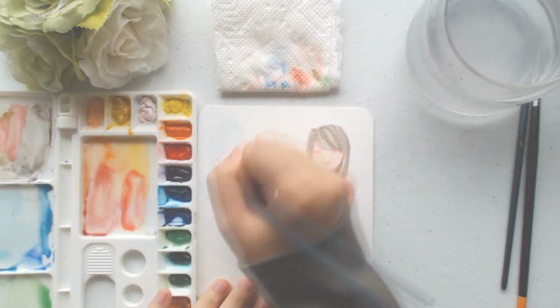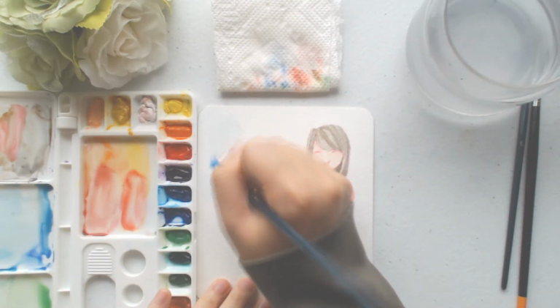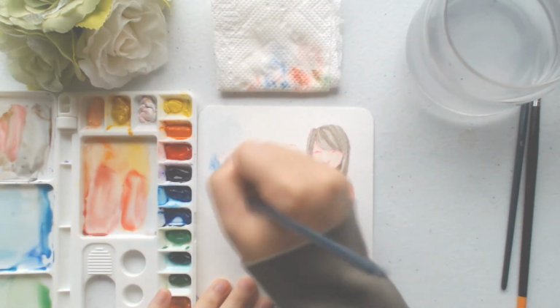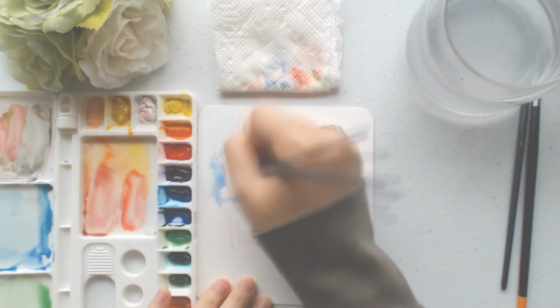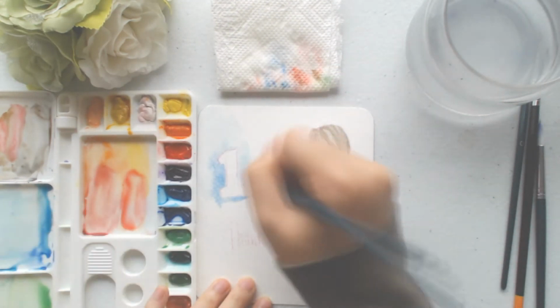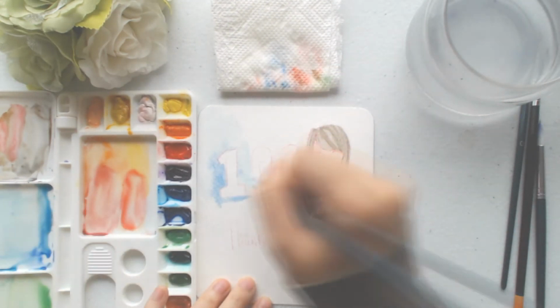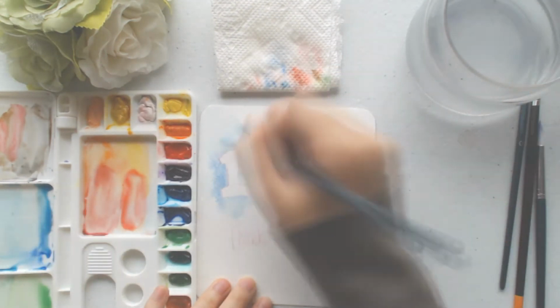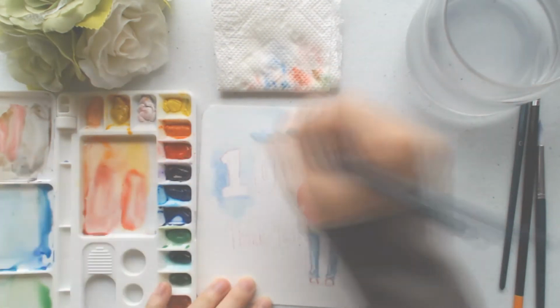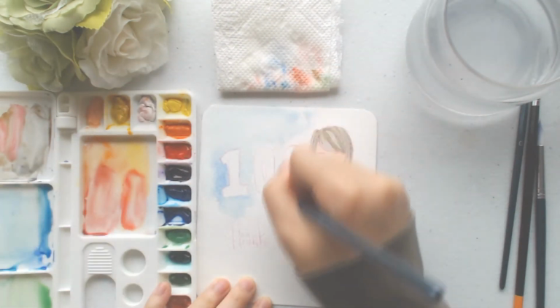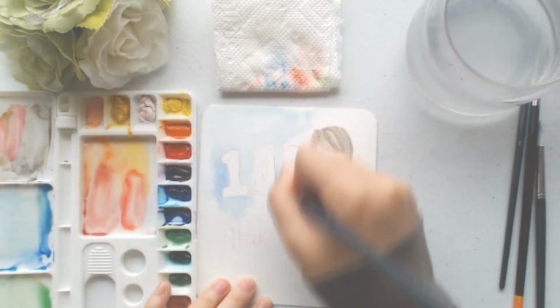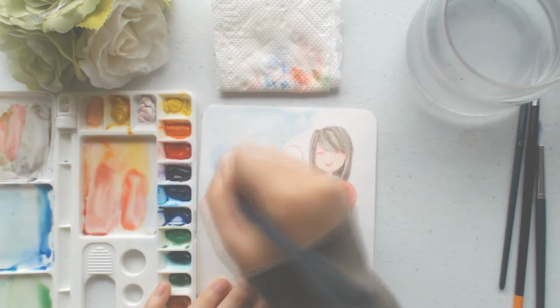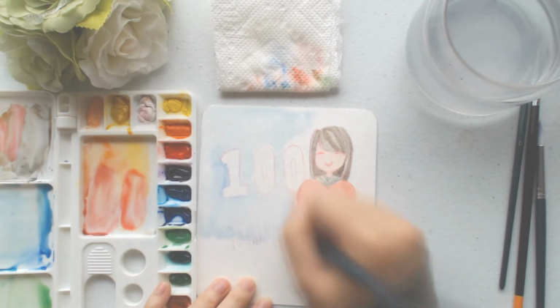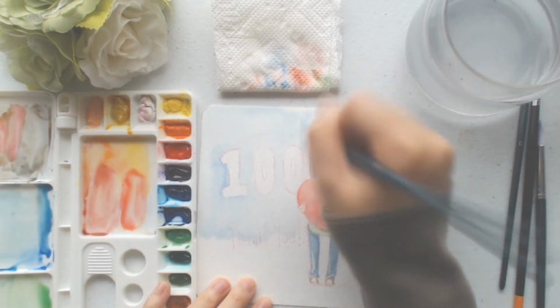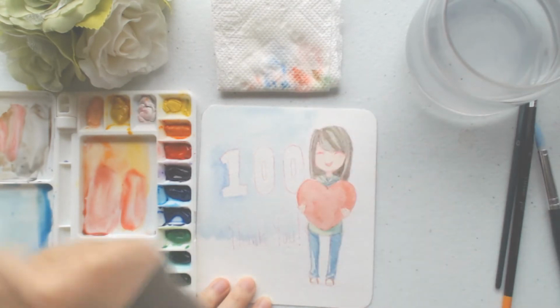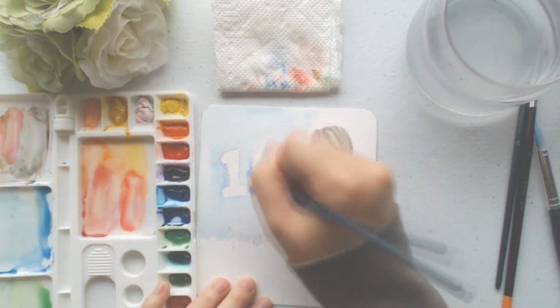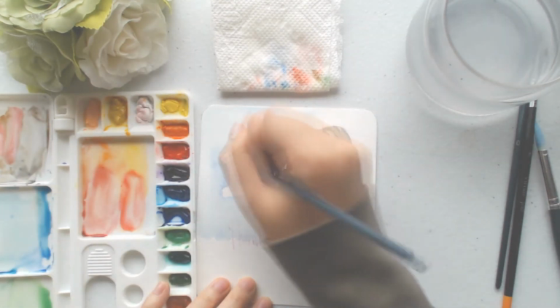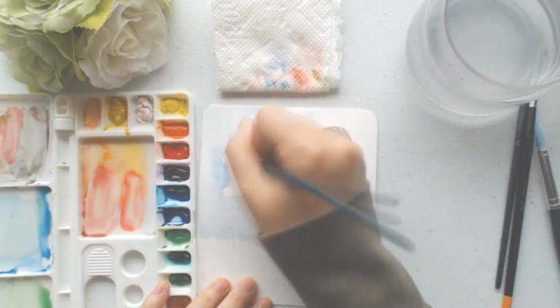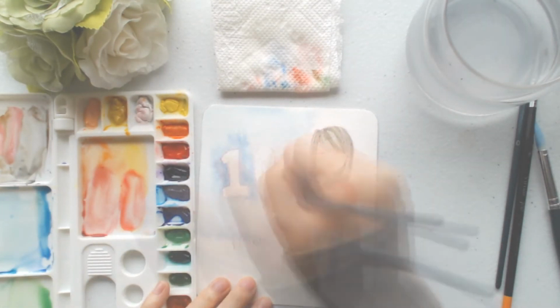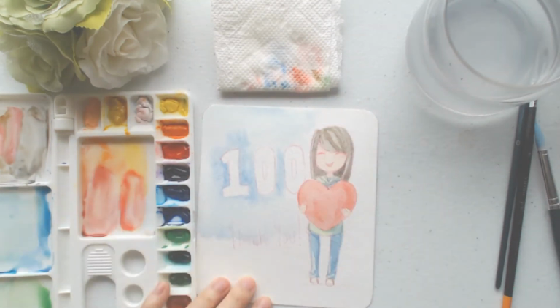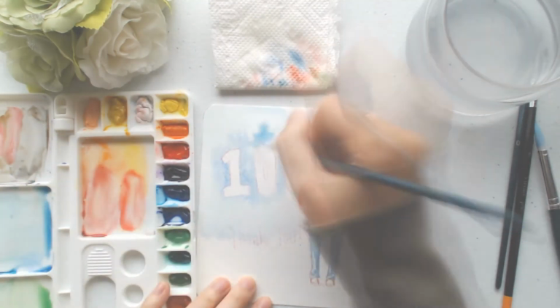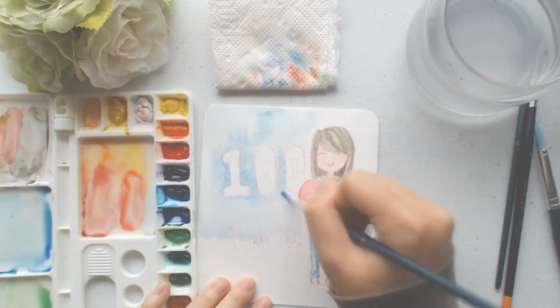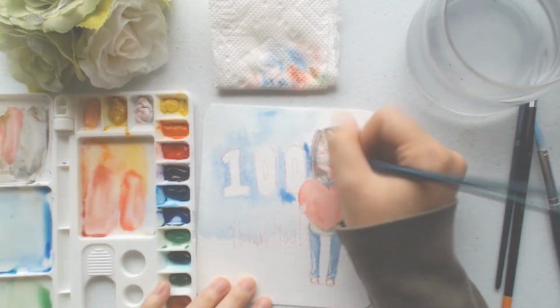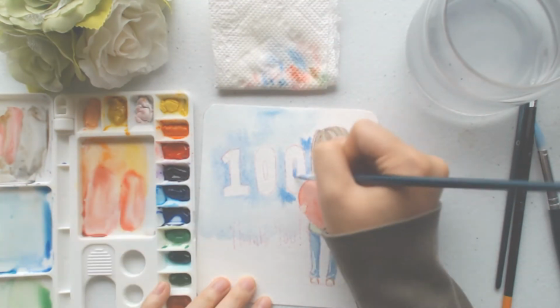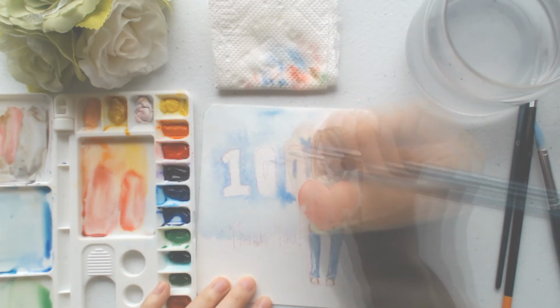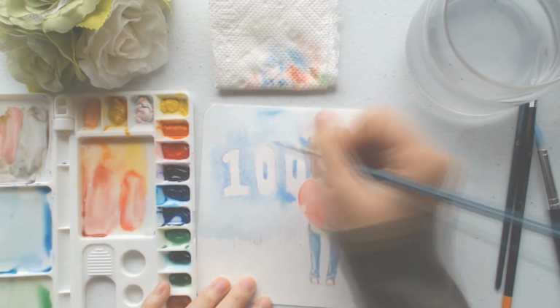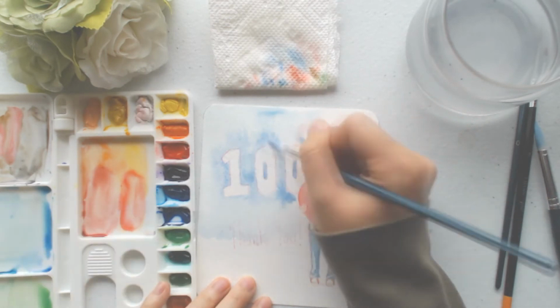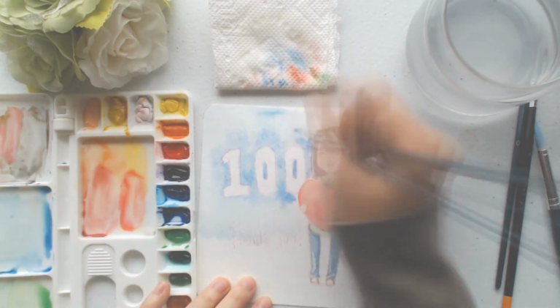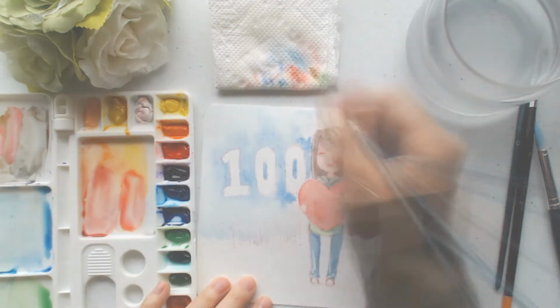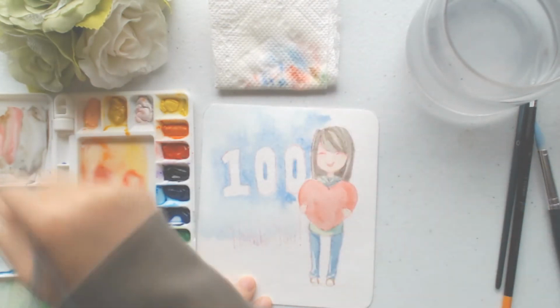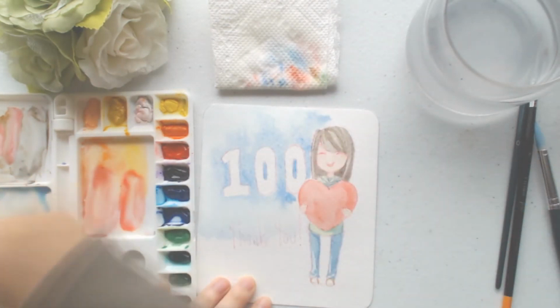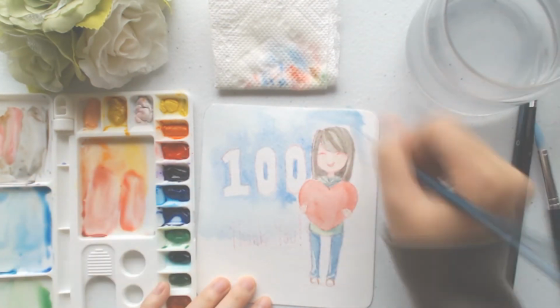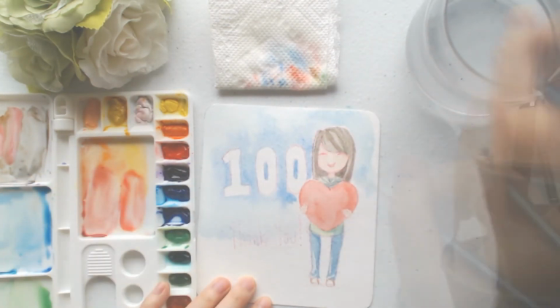I also did kind of negative shape painting for the 100 — for the painting behind the 100 — because I want it to stand out but I want it to be white, not colored in.